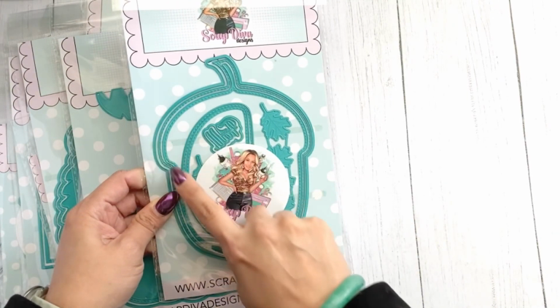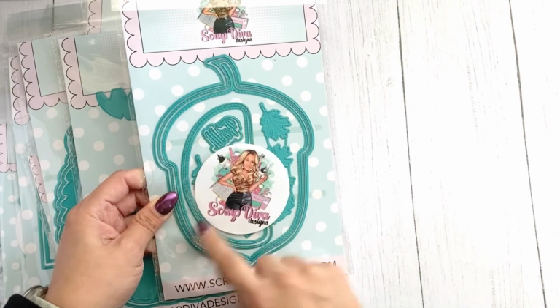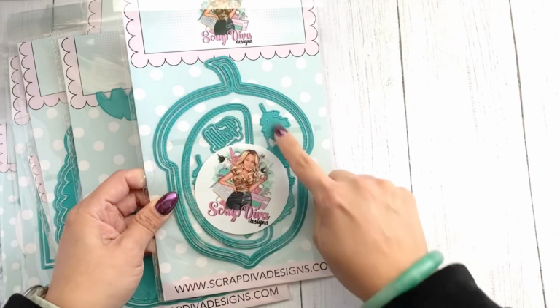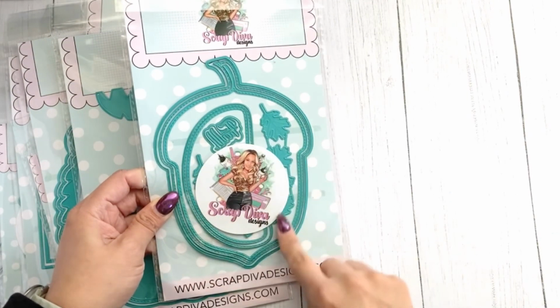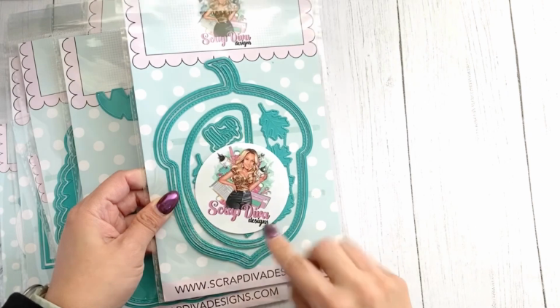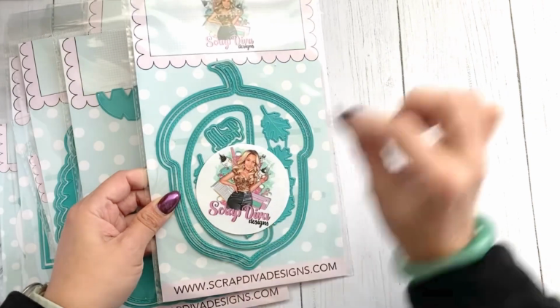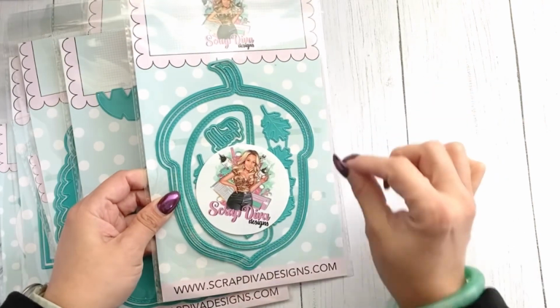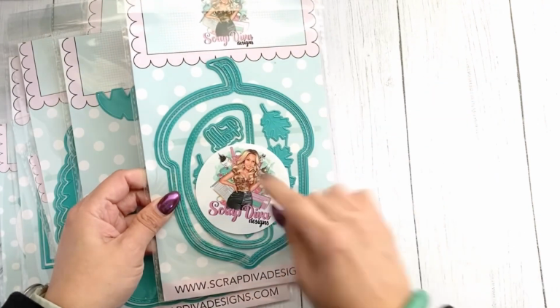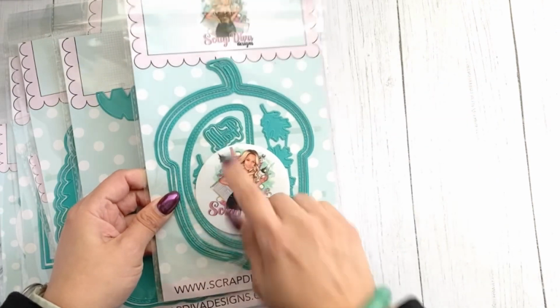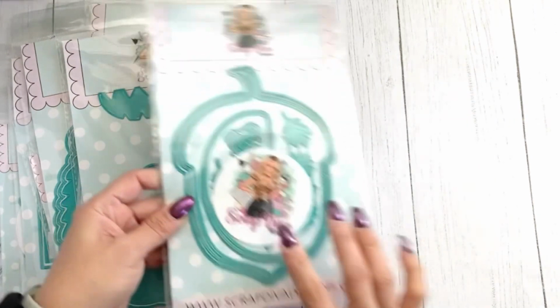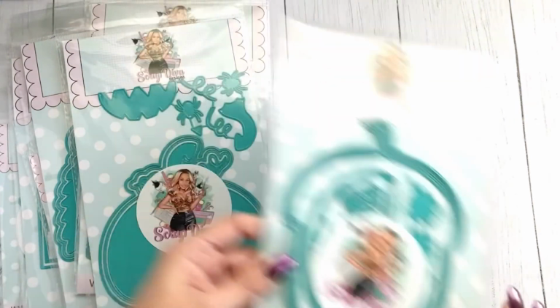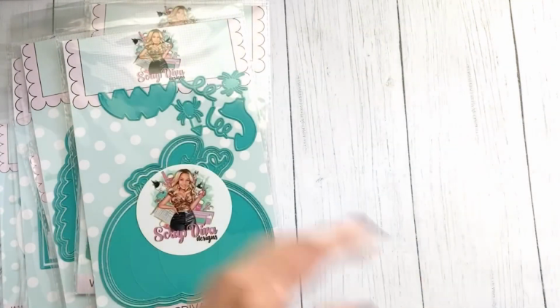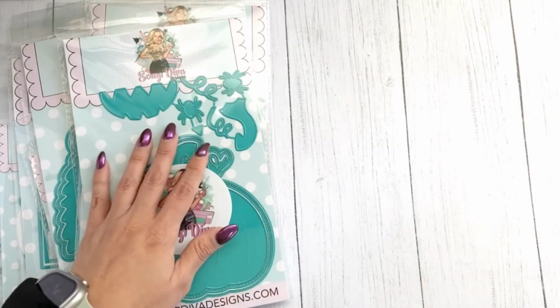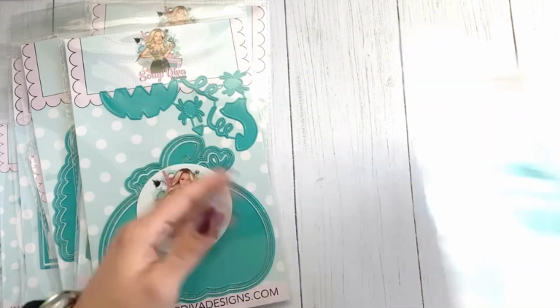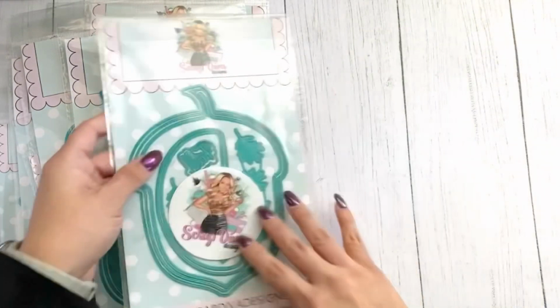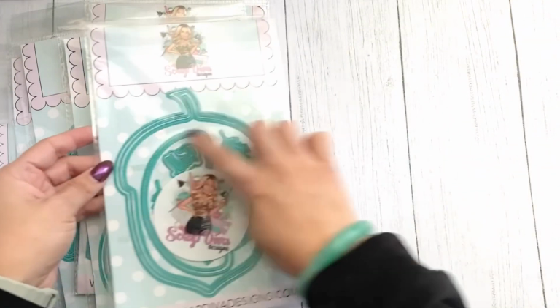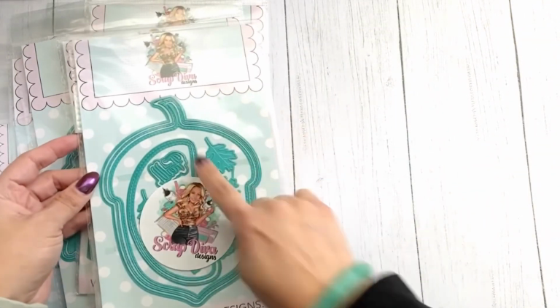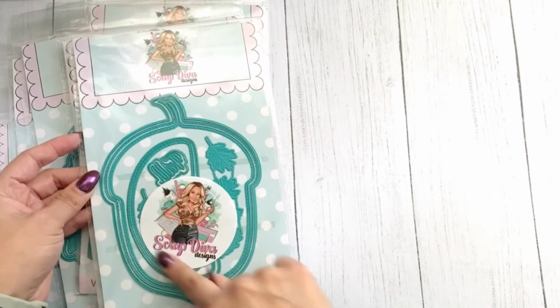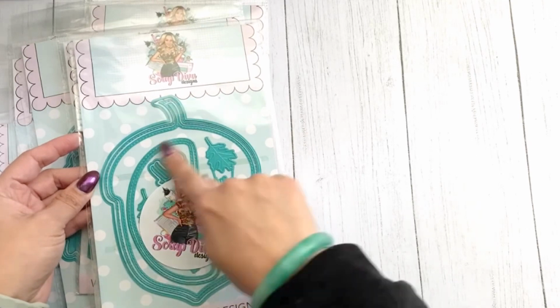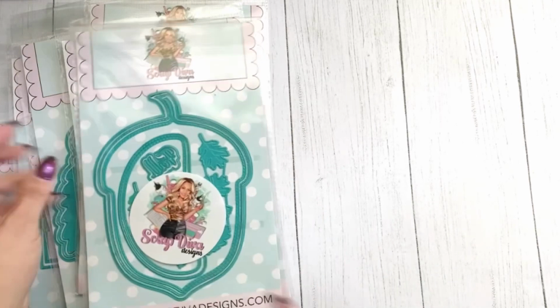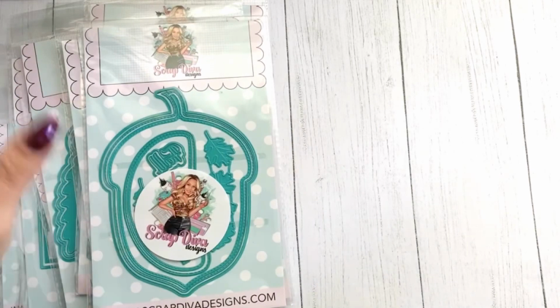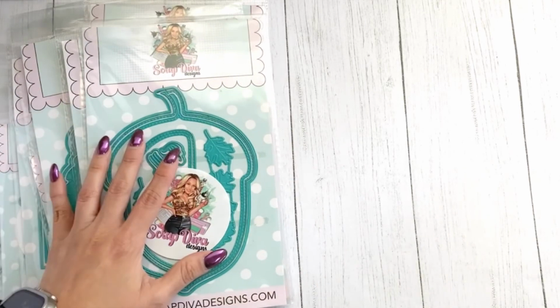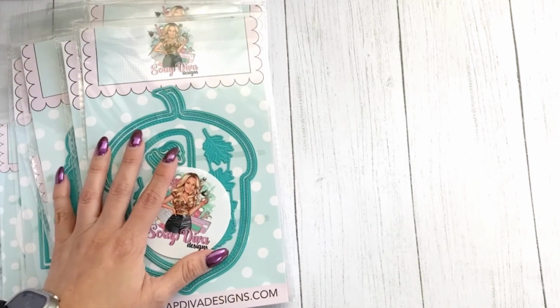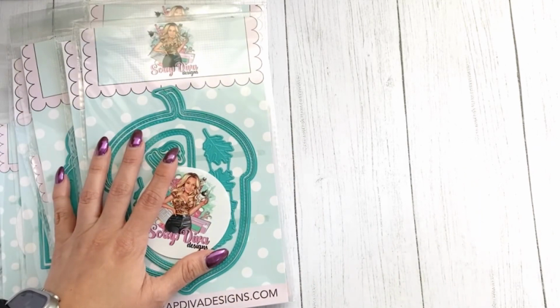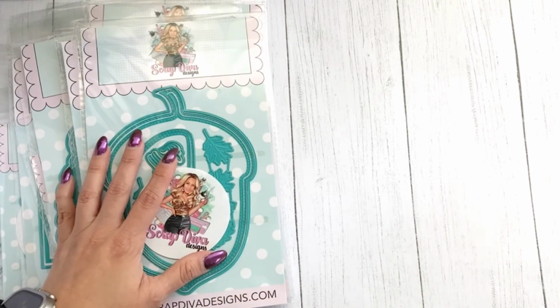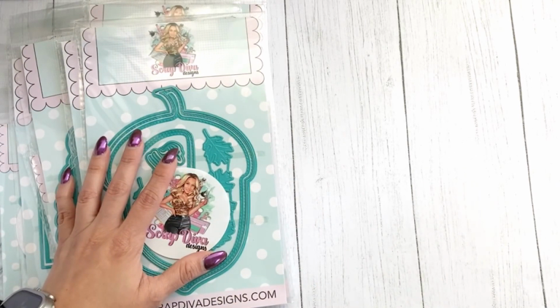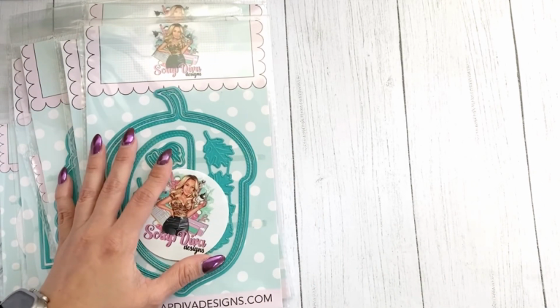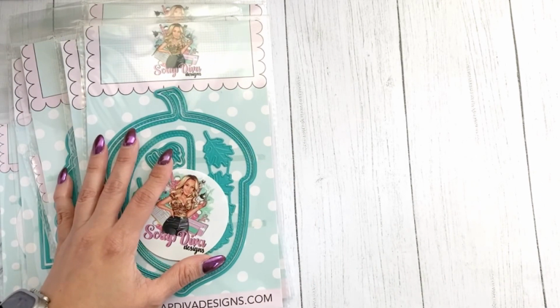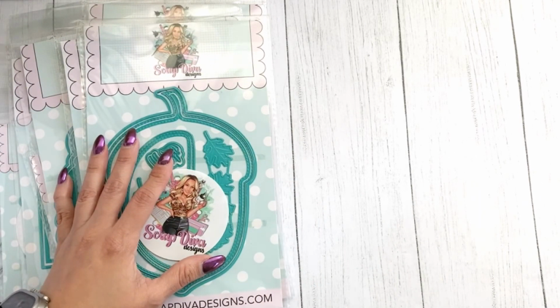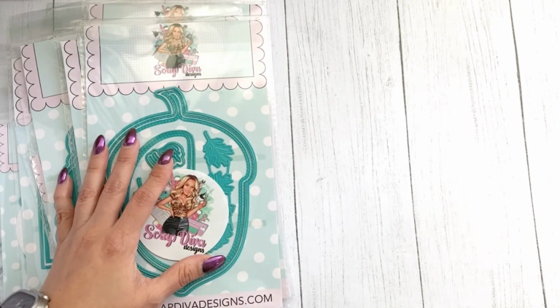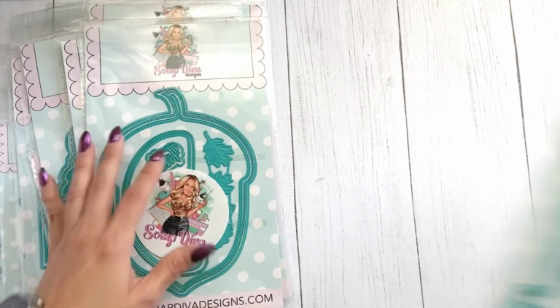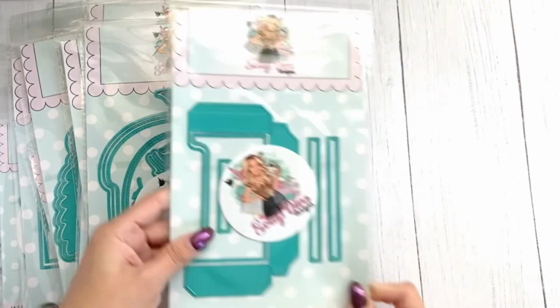Here we have the Acorn Mini Album, which comes with stitched pieces, leaves — this is amazing — and some words too. You also get the top for the acorn. Oh, adorable!